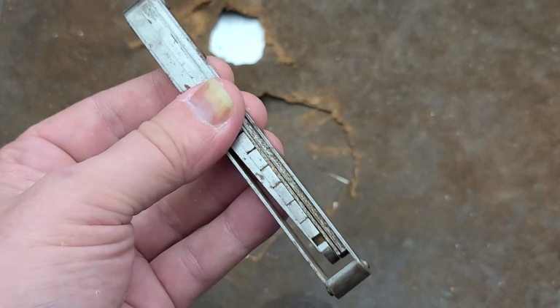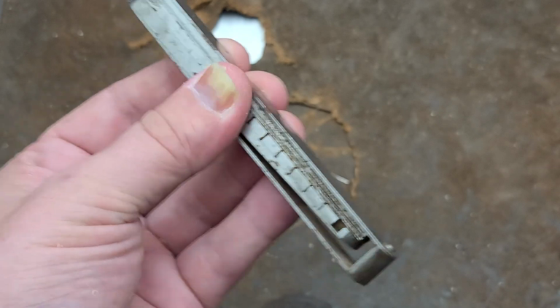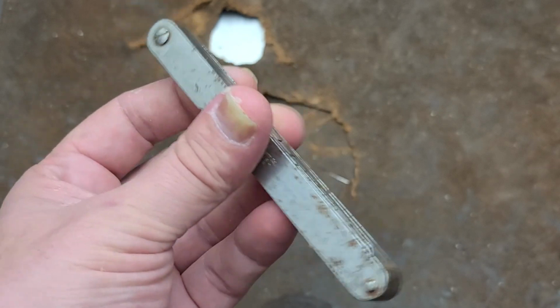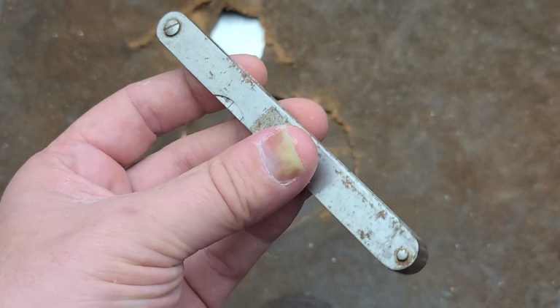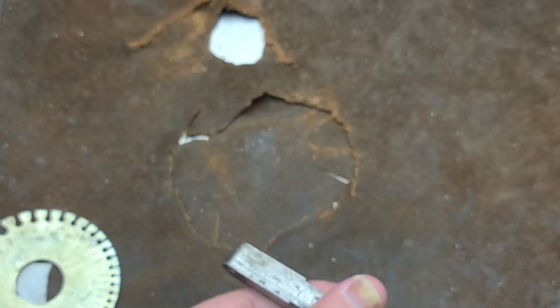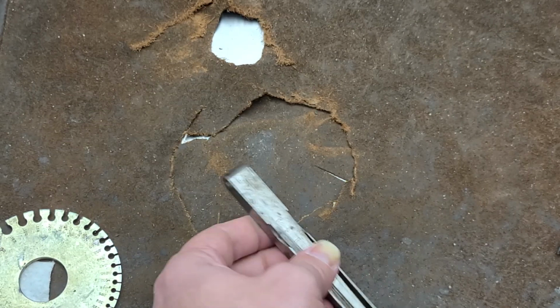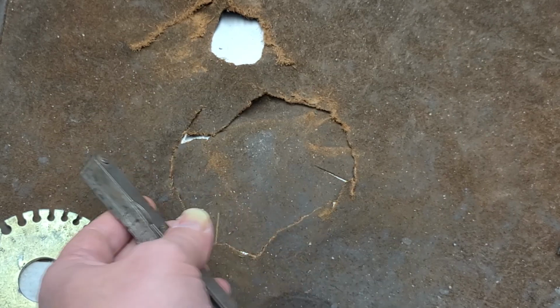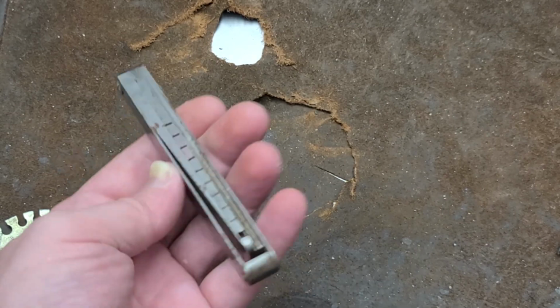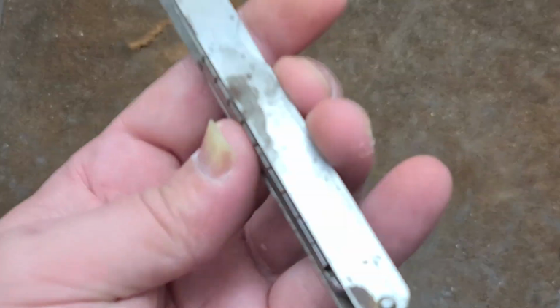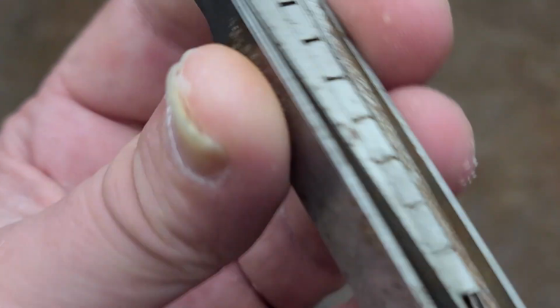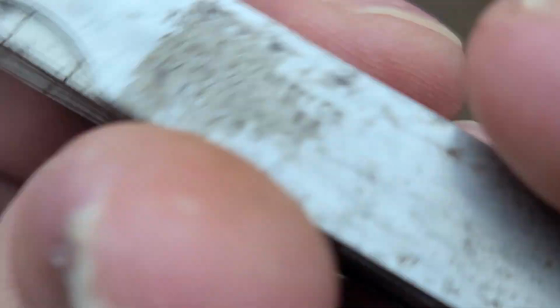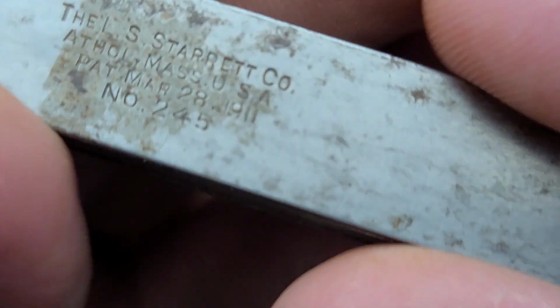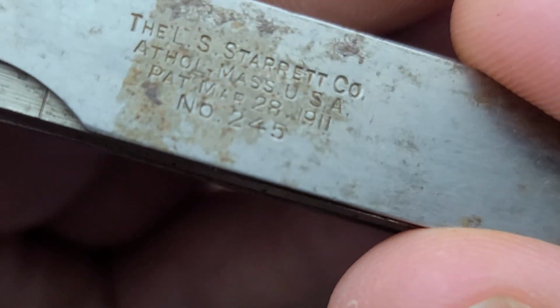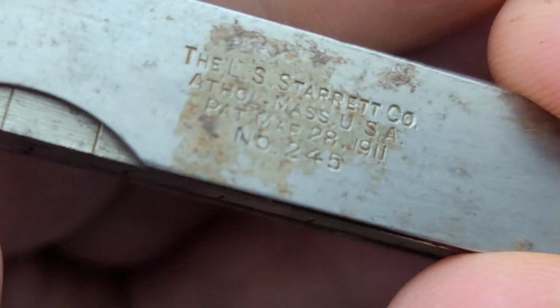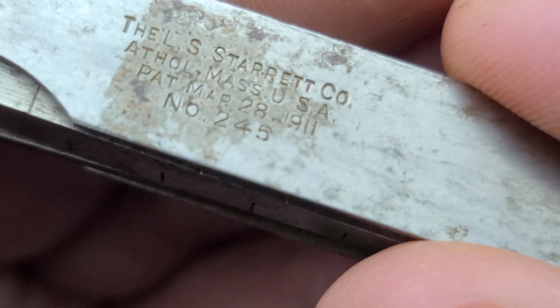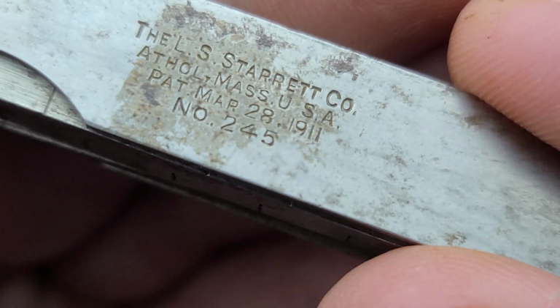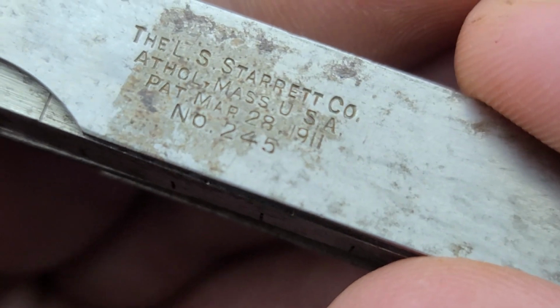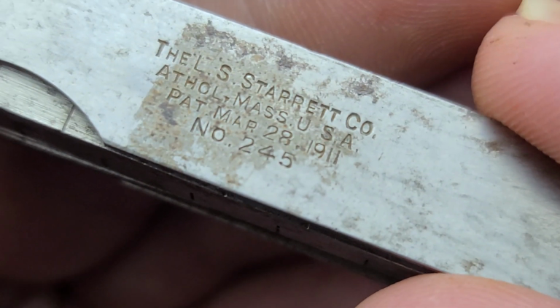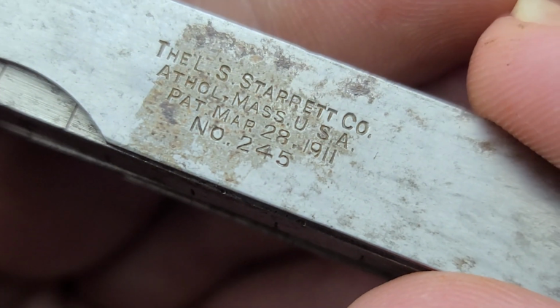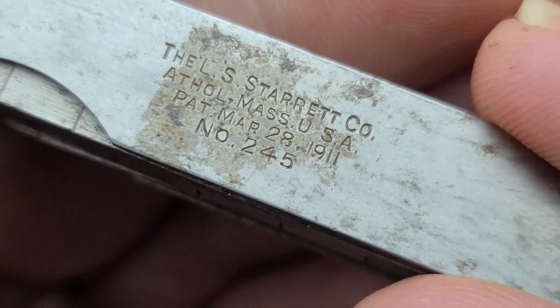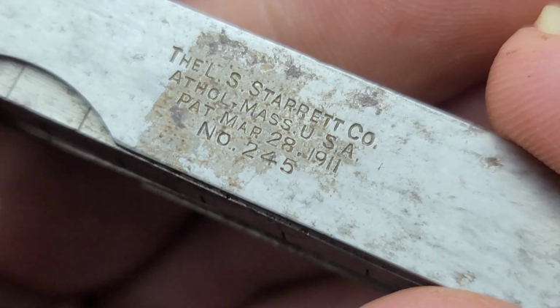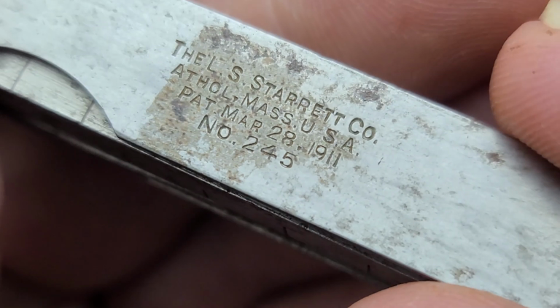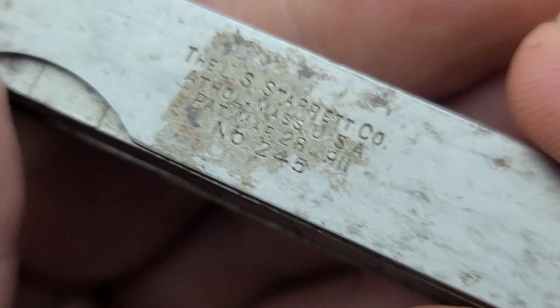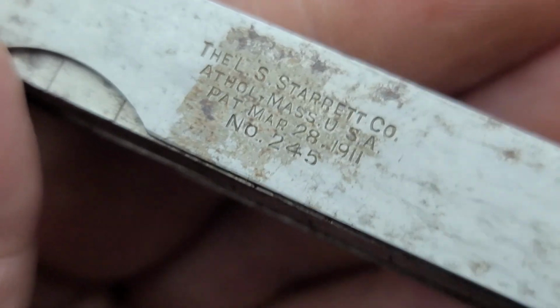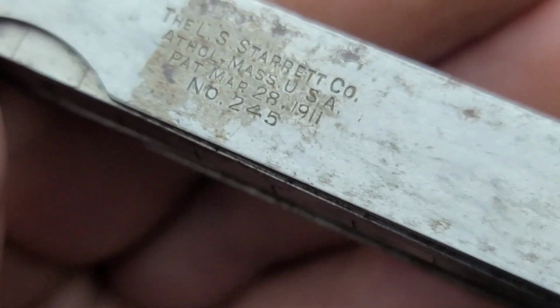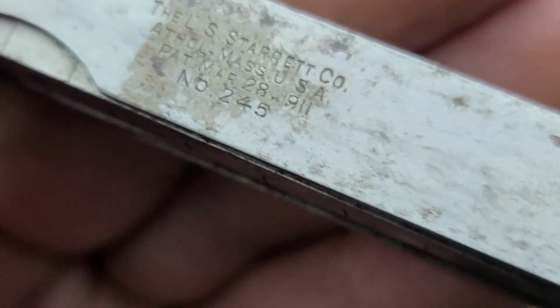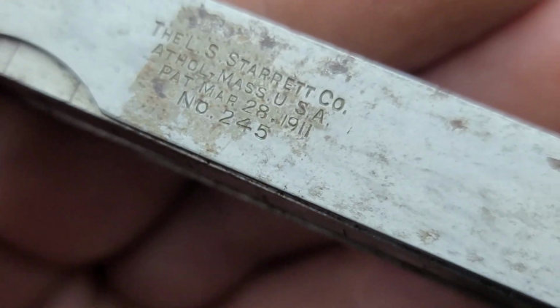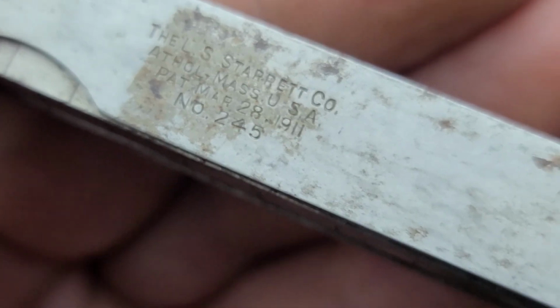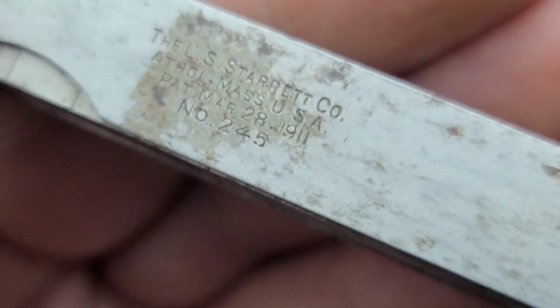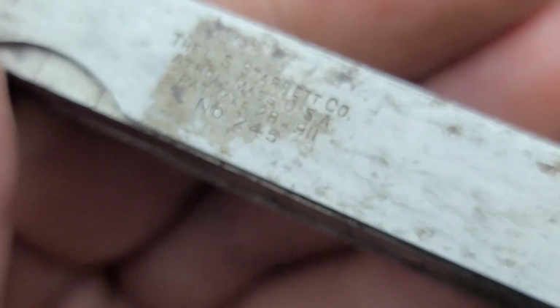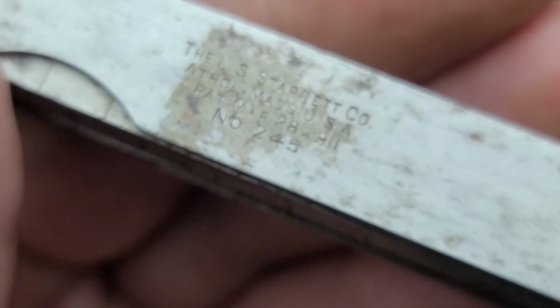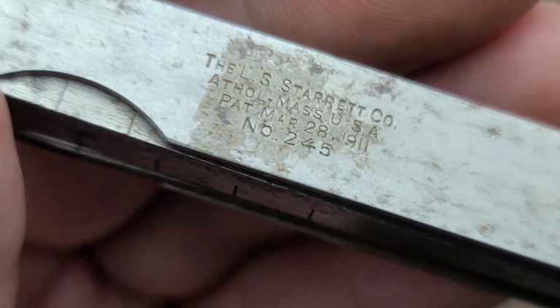Never seen or heard of one of these engineer's gauges. And of course, being a Starrett, super tiny printing — had to really scrape on that. It was patented apparently a long time ago, so long expired — 1911.